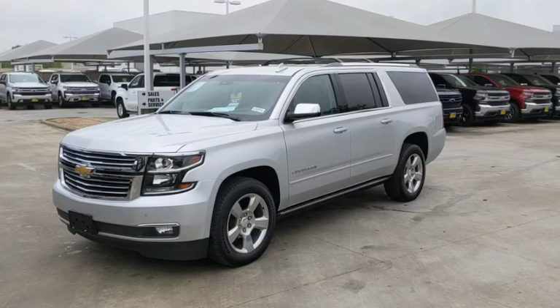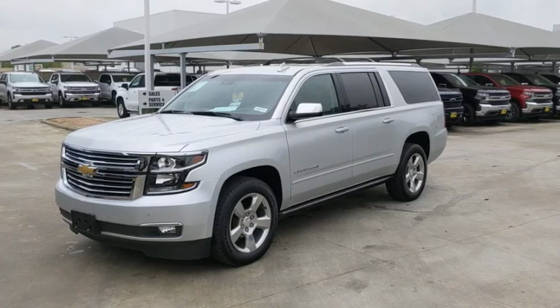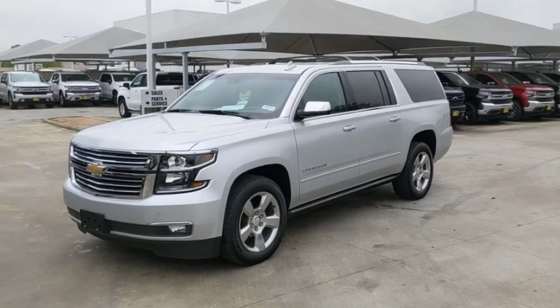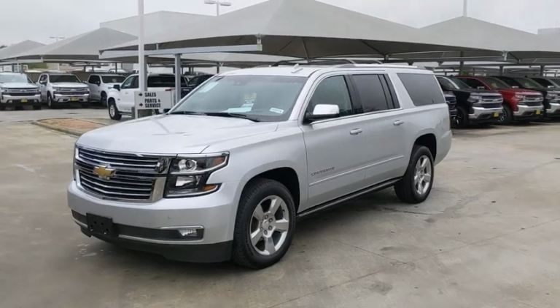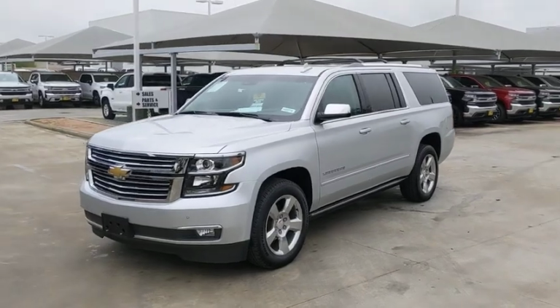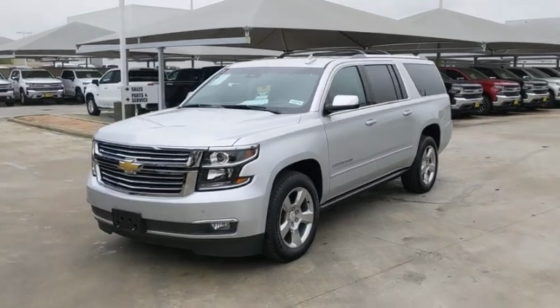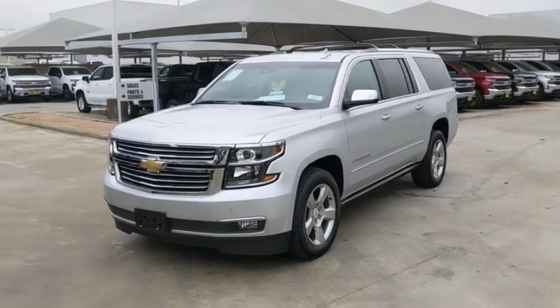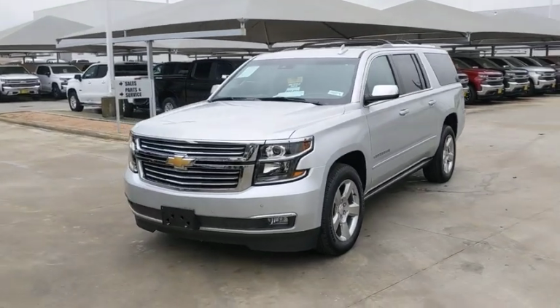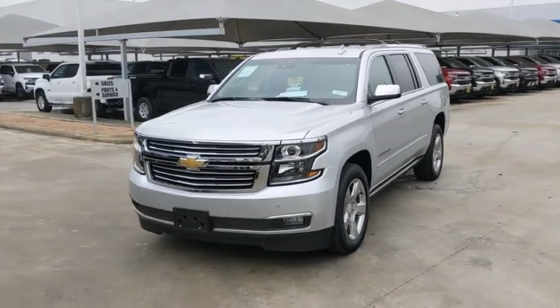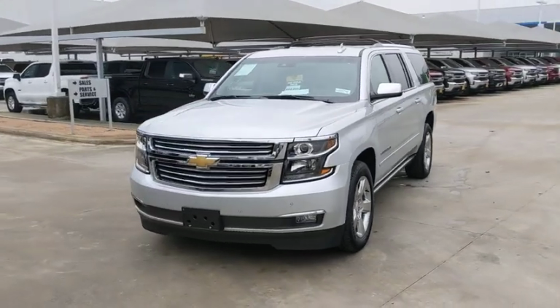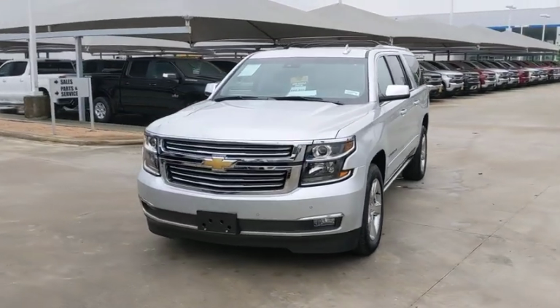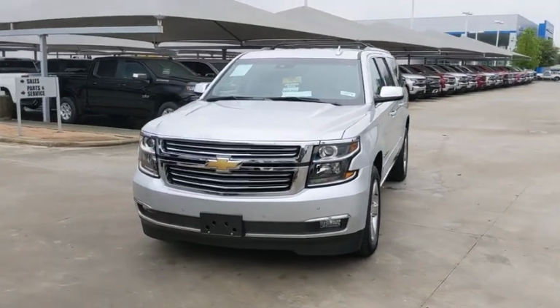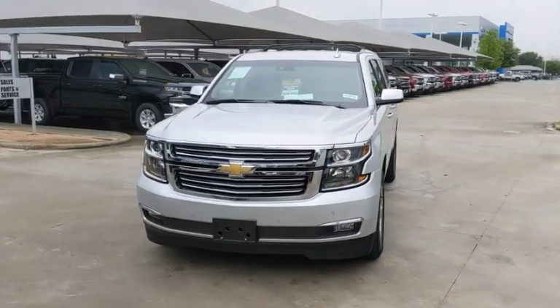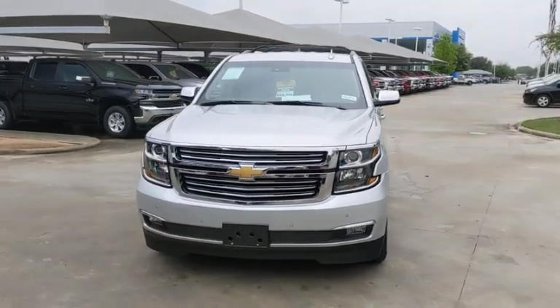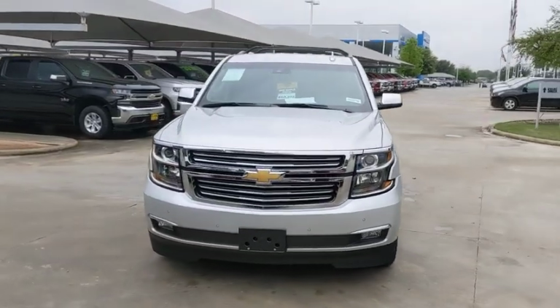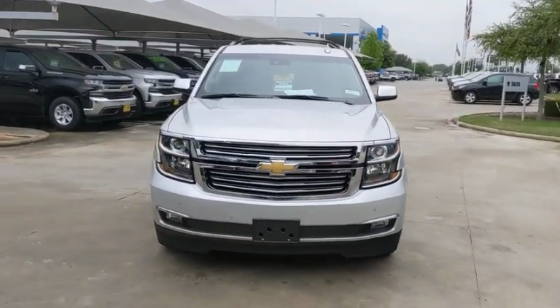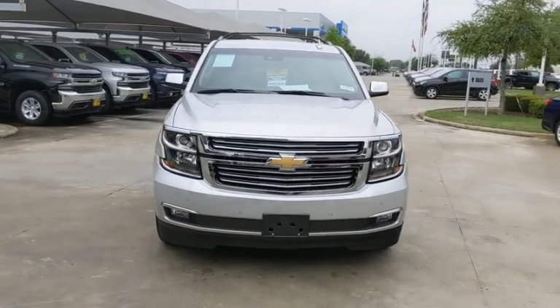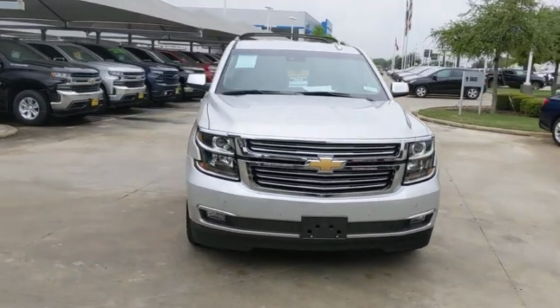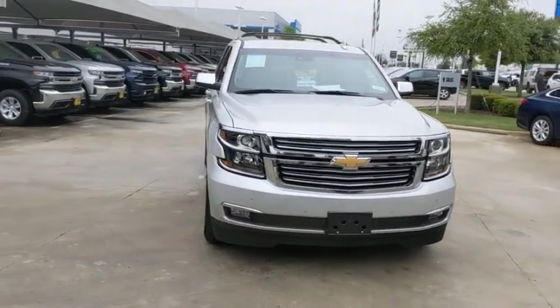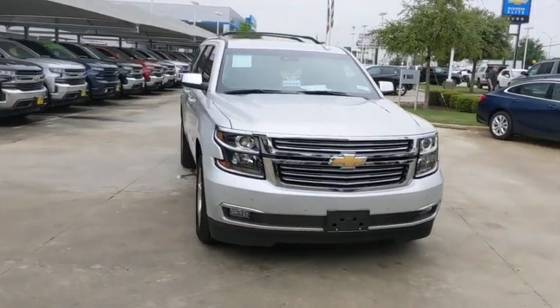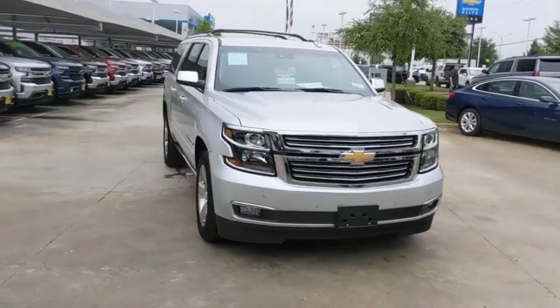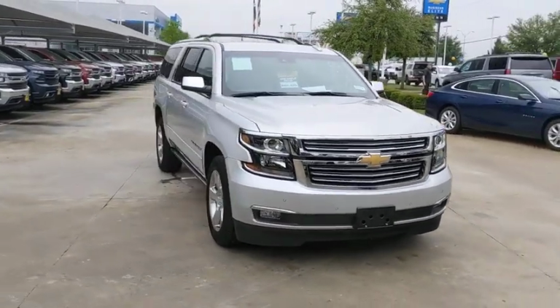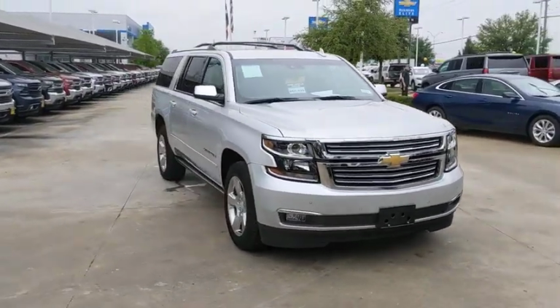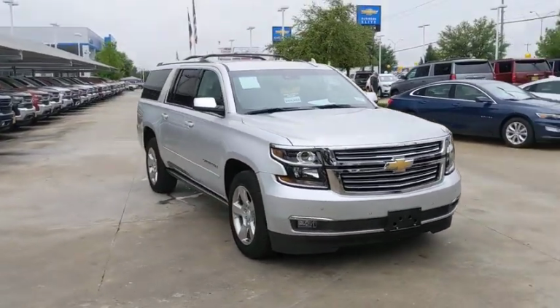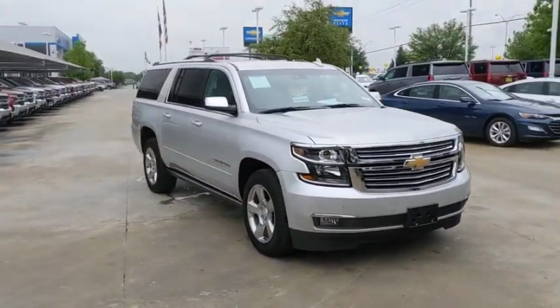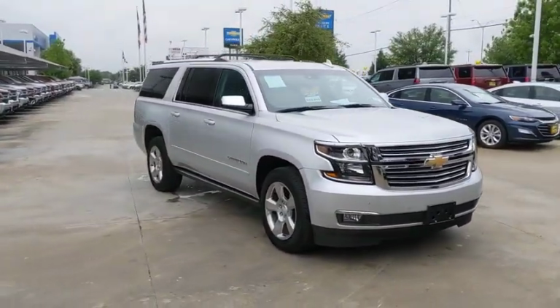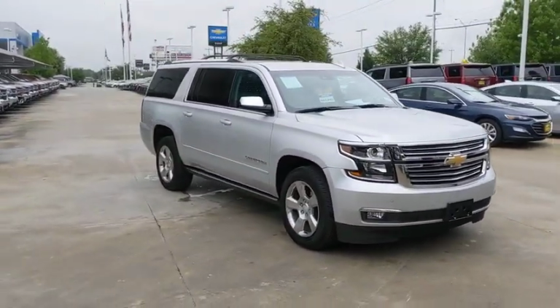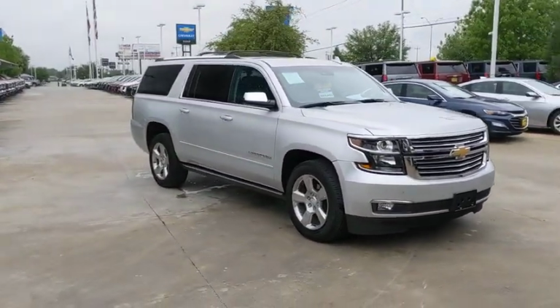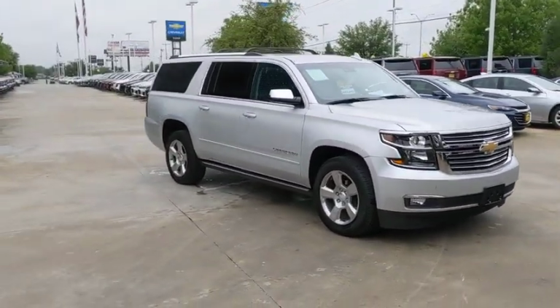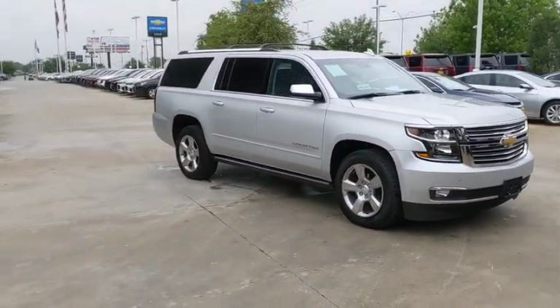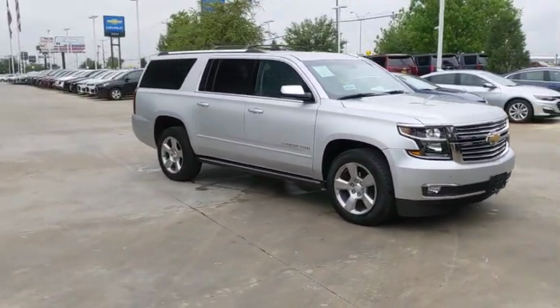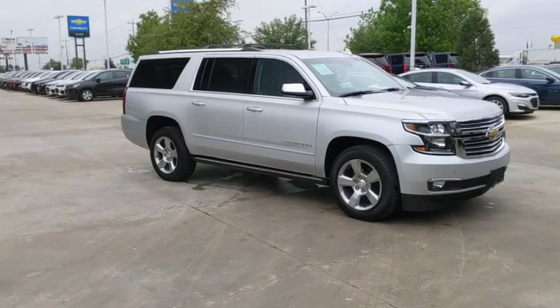Come test drive the 2020 Chevrolet Suburban. The Suburban excels at towing heavy trailers, hauling loads of people and gear, and enduring hard use and rugged terrain.